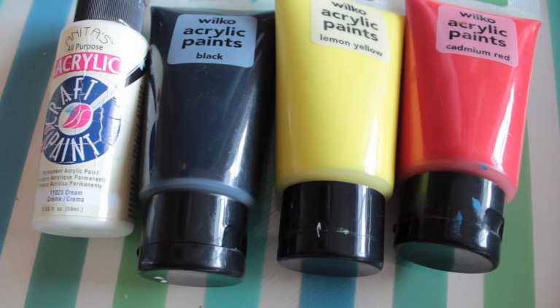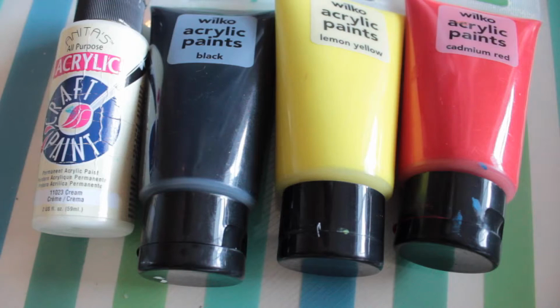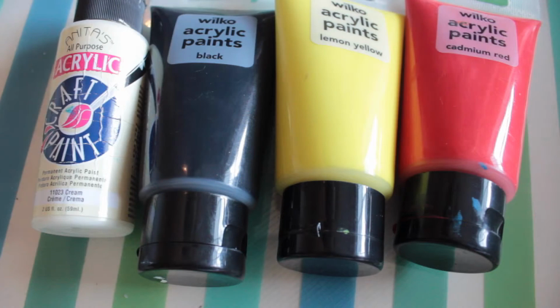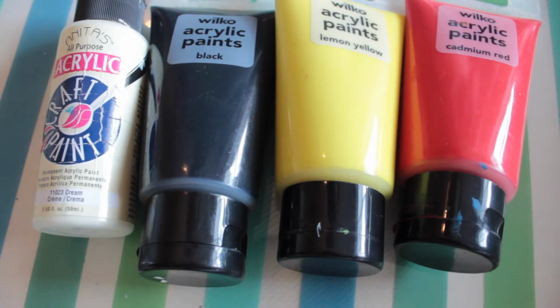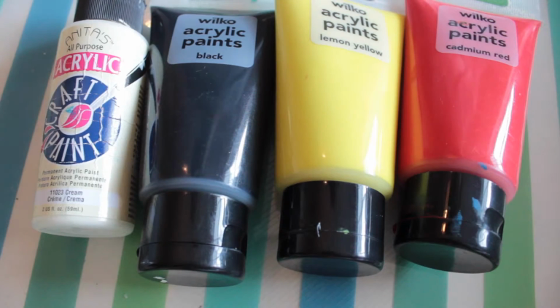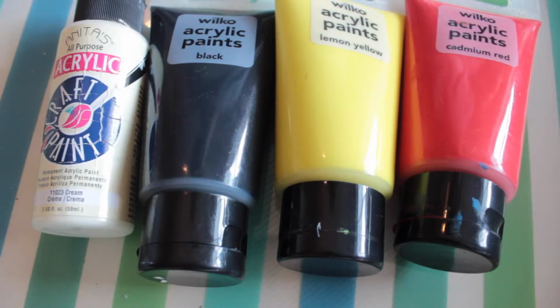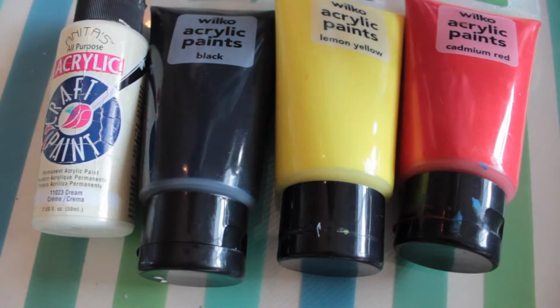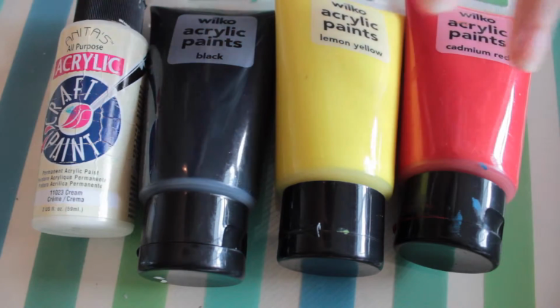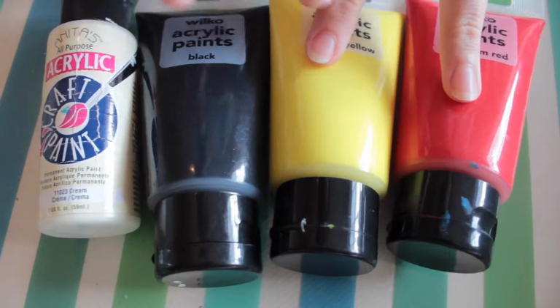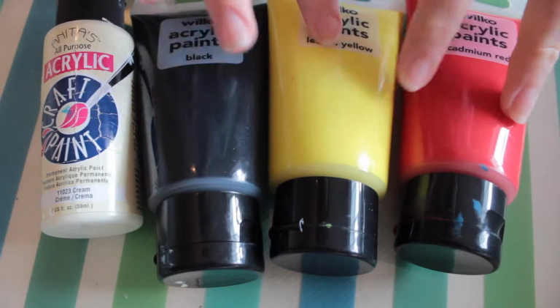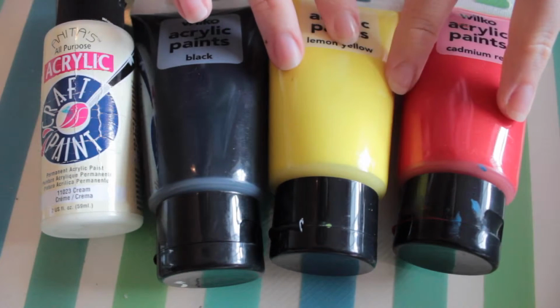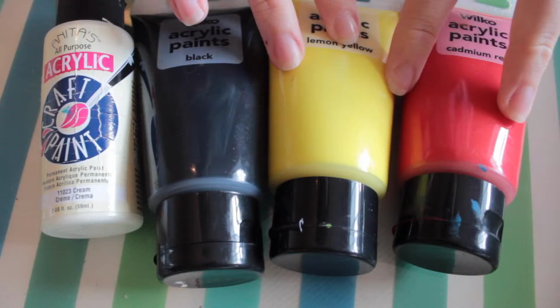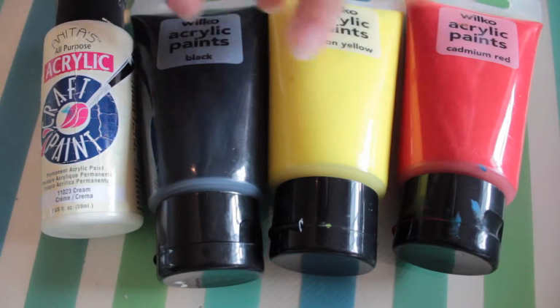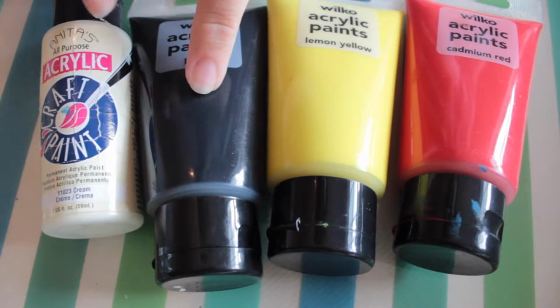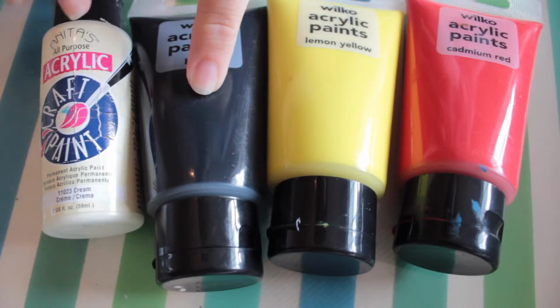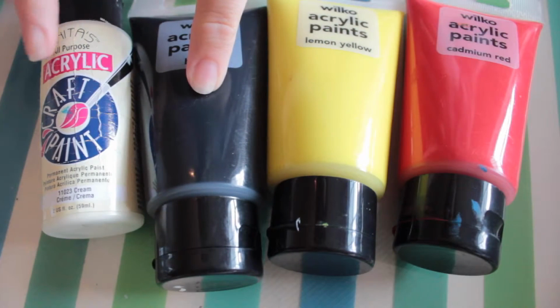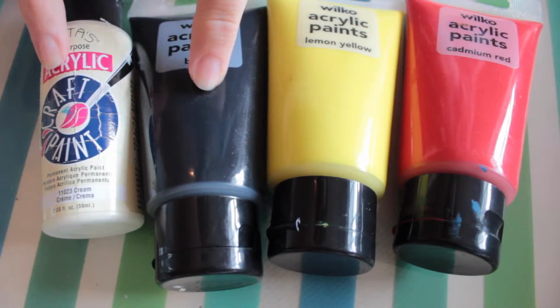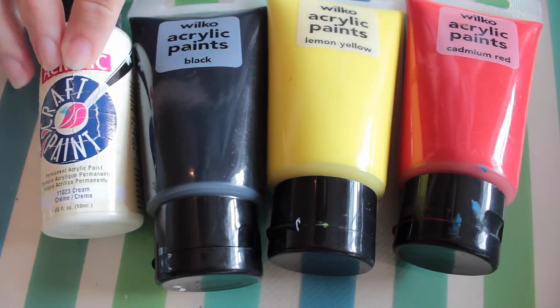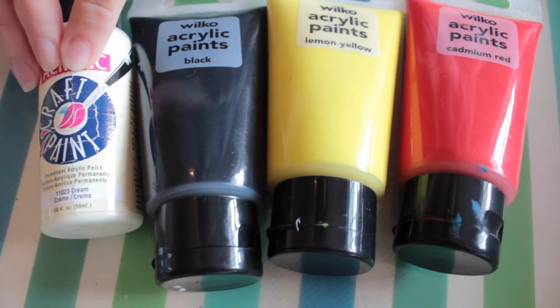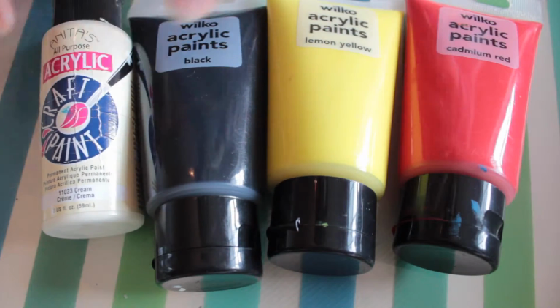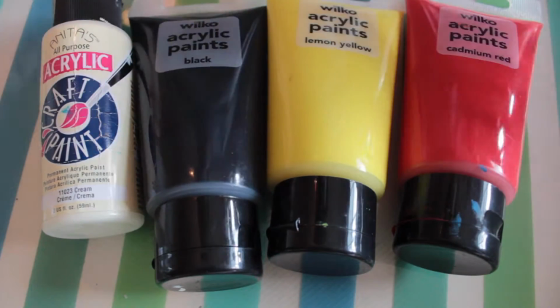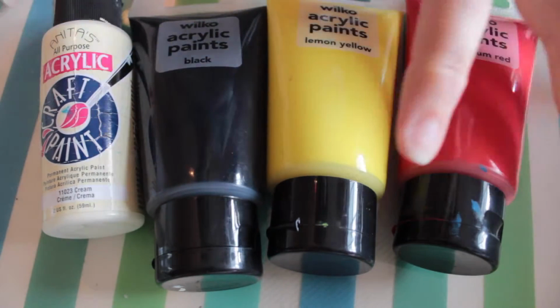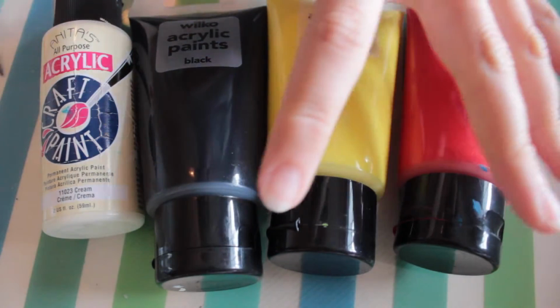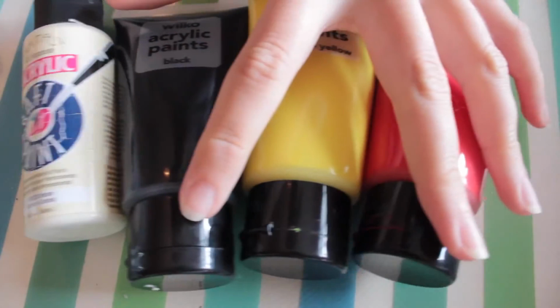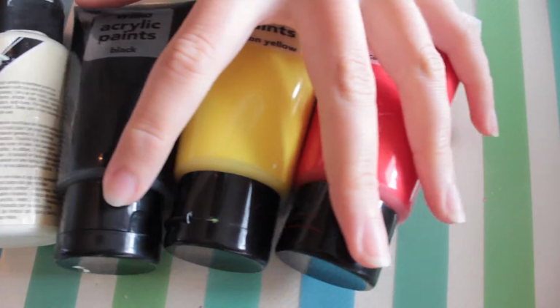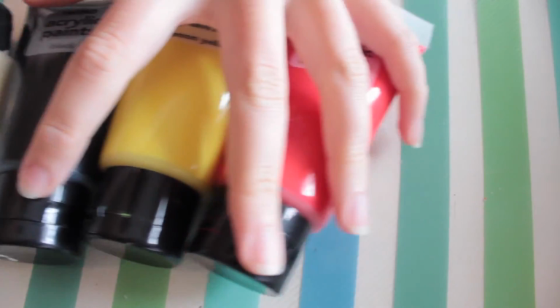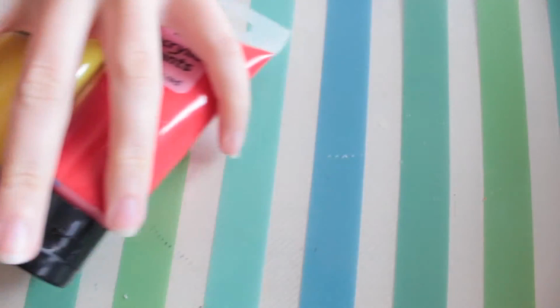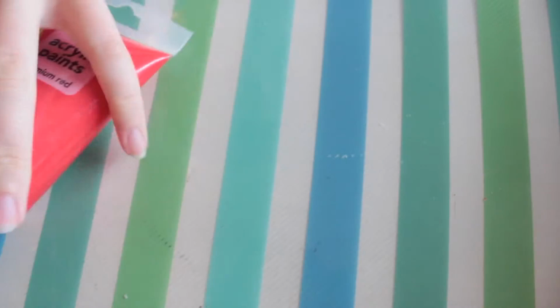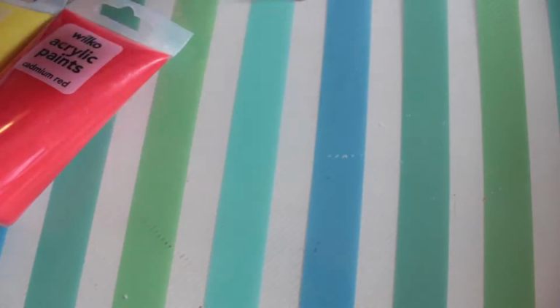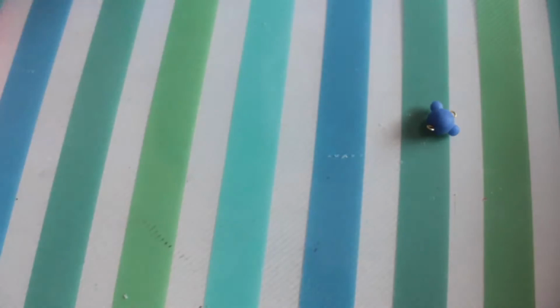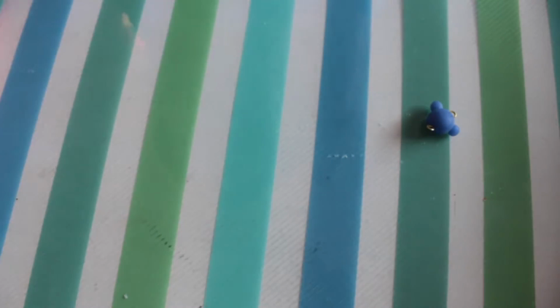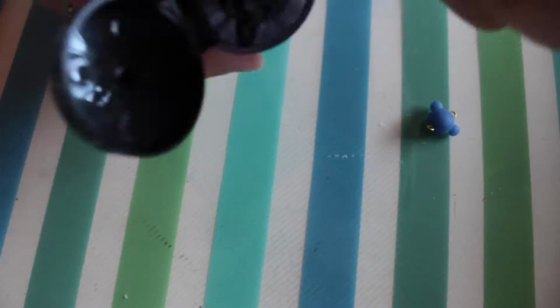Now it's time to paint. You need white, black and orange acrylic paint. I don't have orange paint so I am using red and yellow instead. You will also need a cocktail stick.